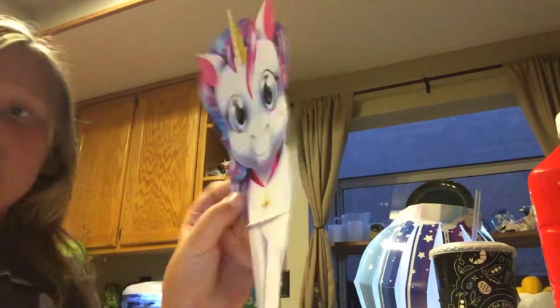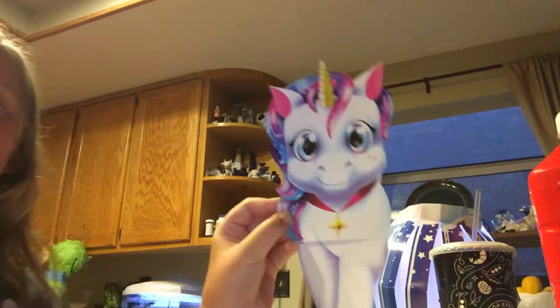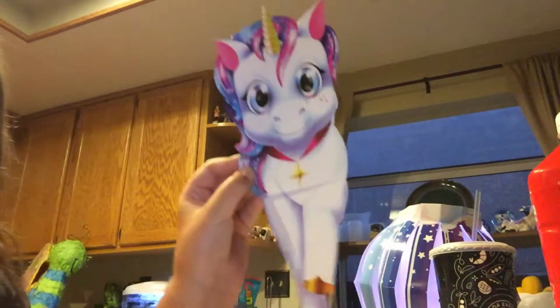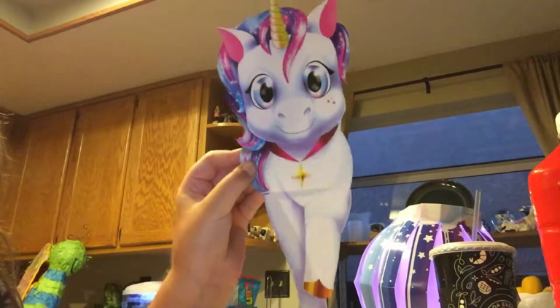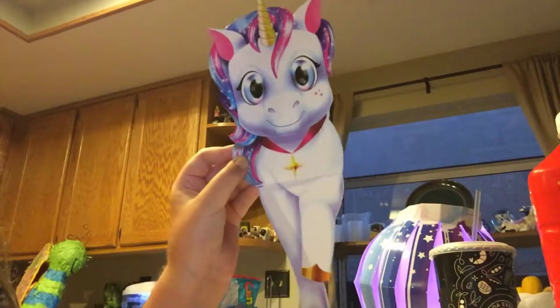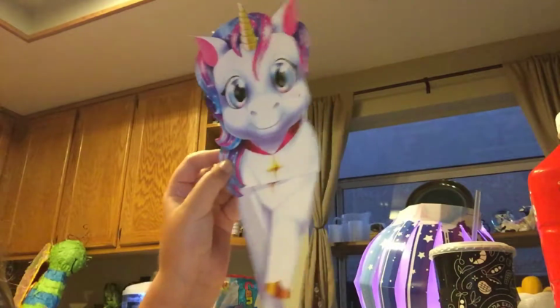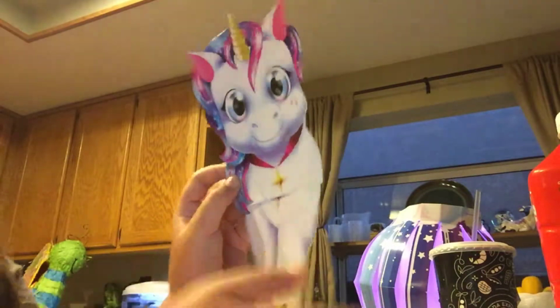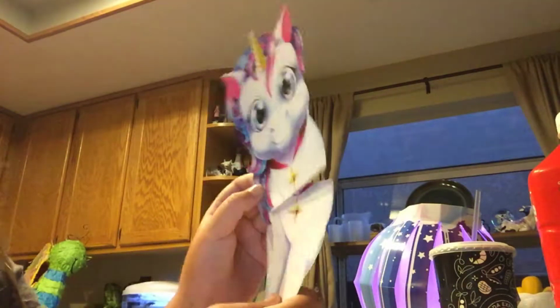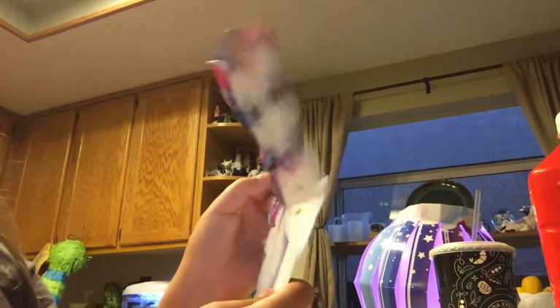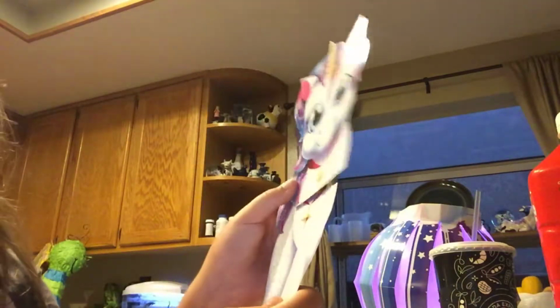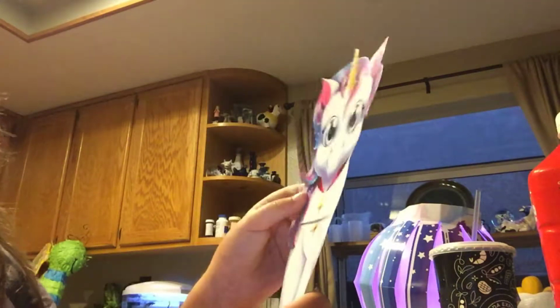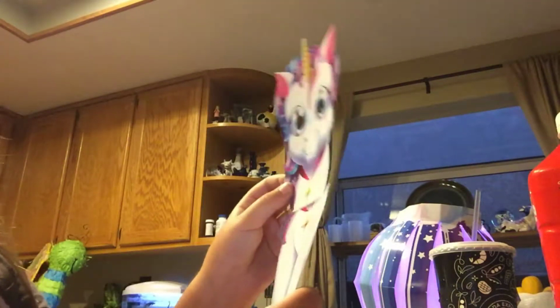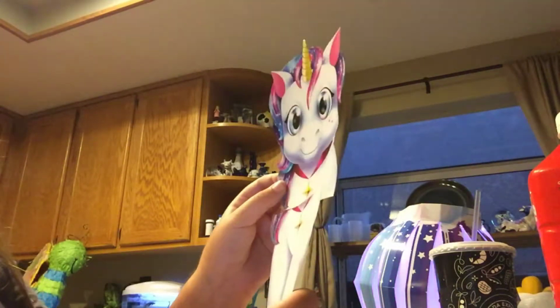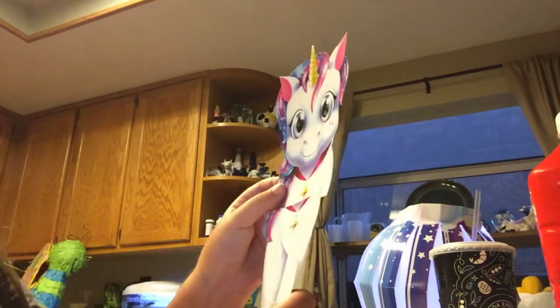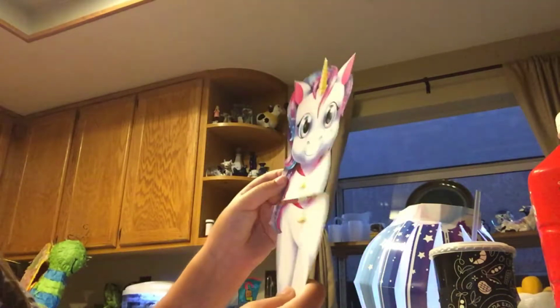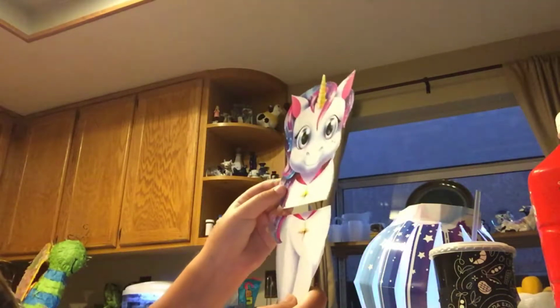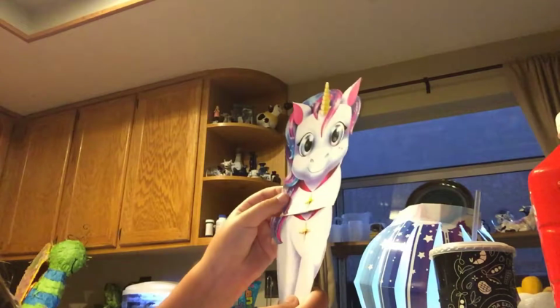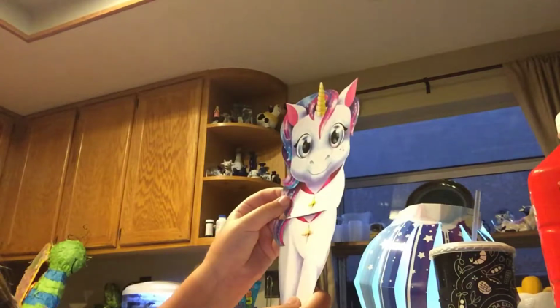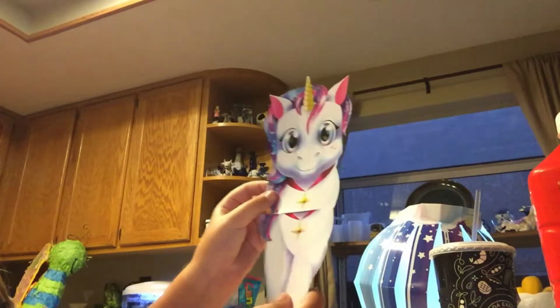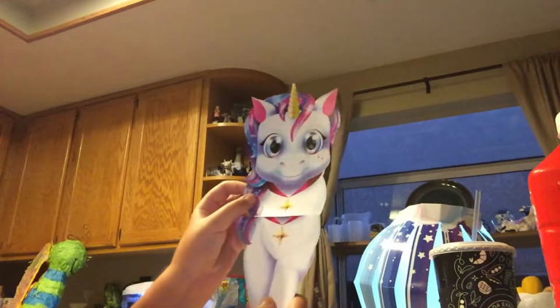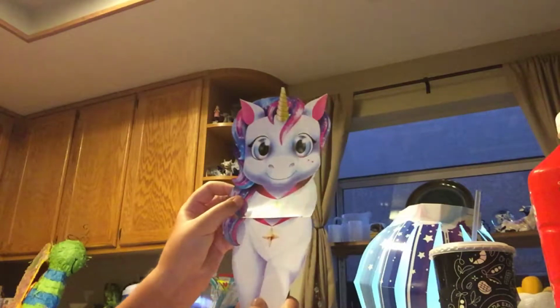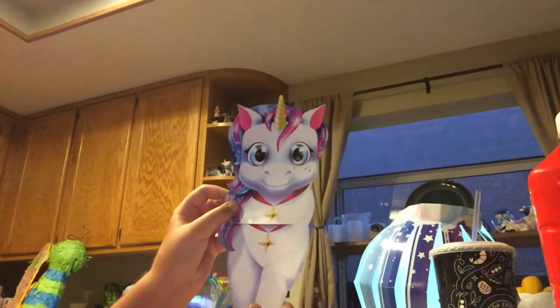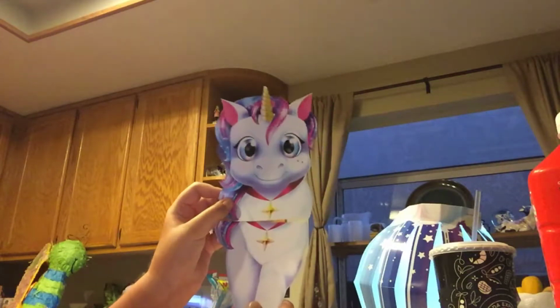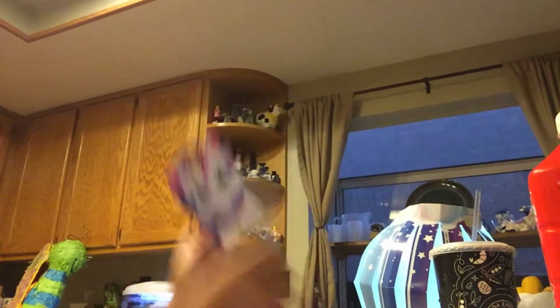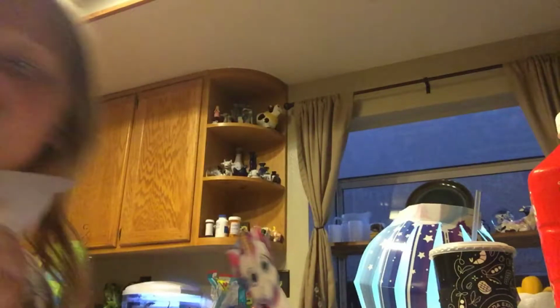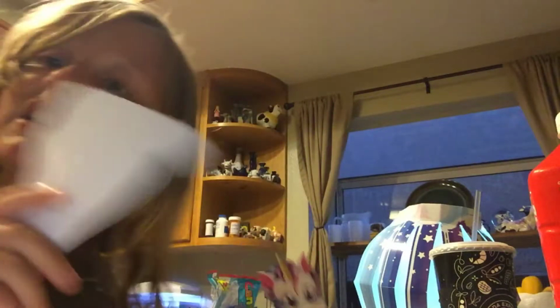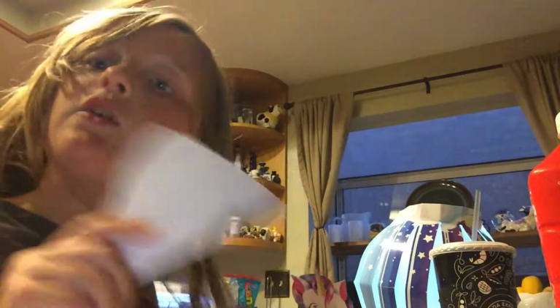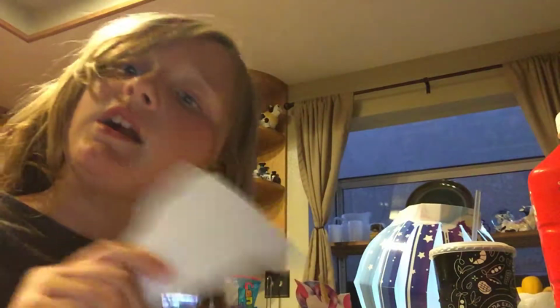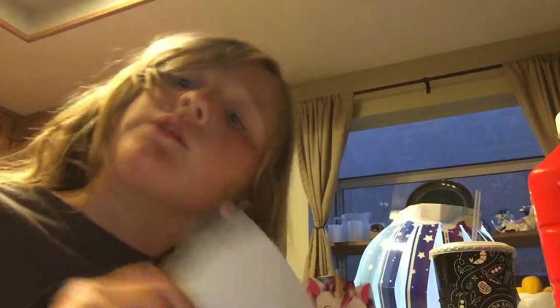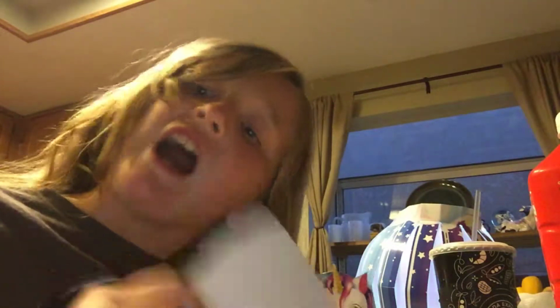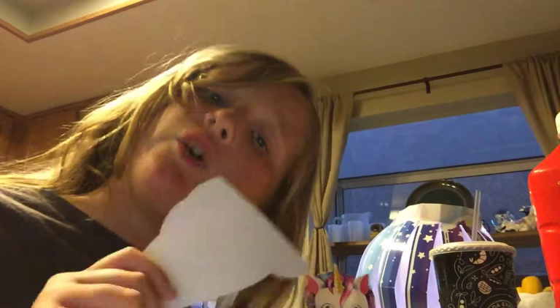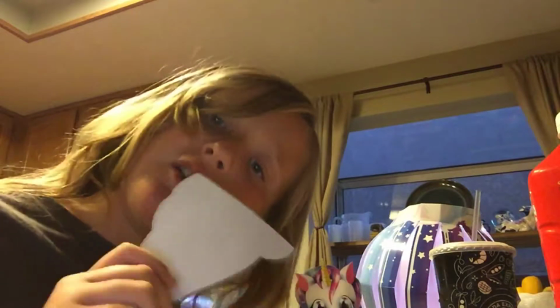It's supposed to look like that, but my mom was confused when she saw it like that. It's kind of weird.